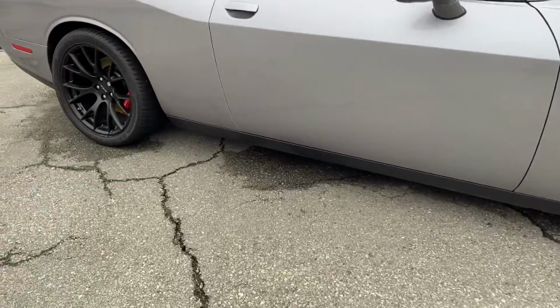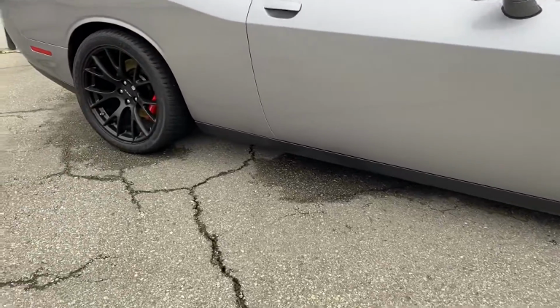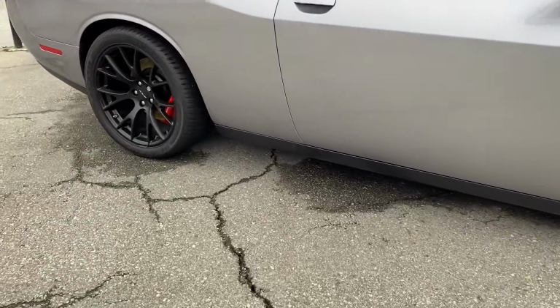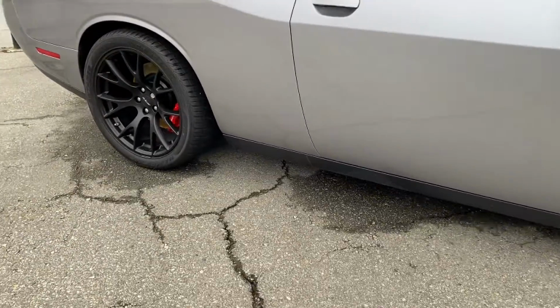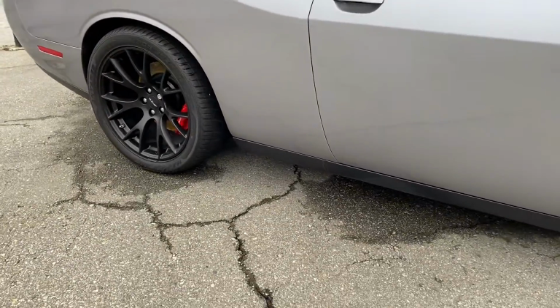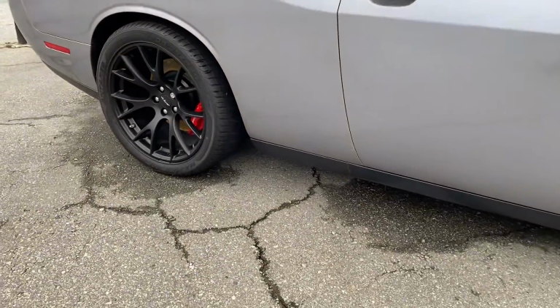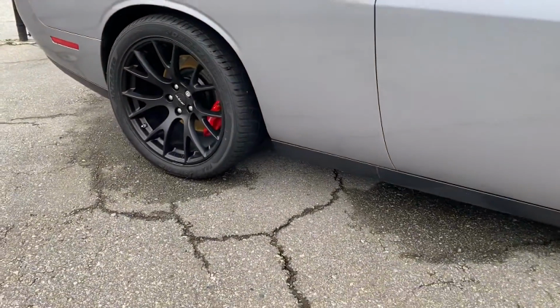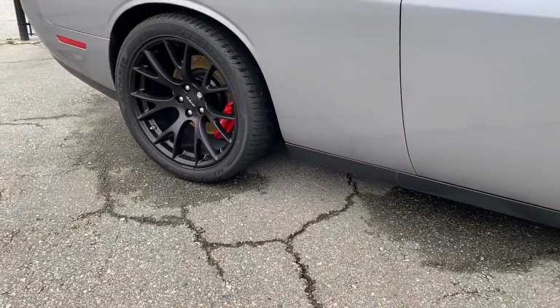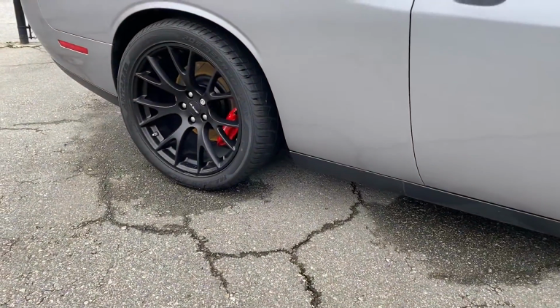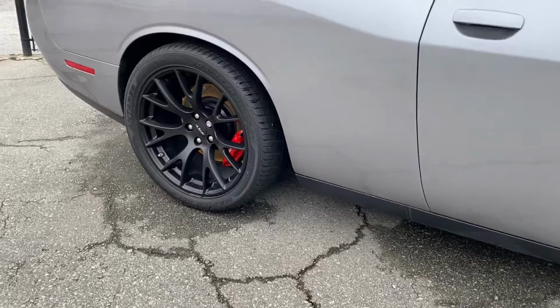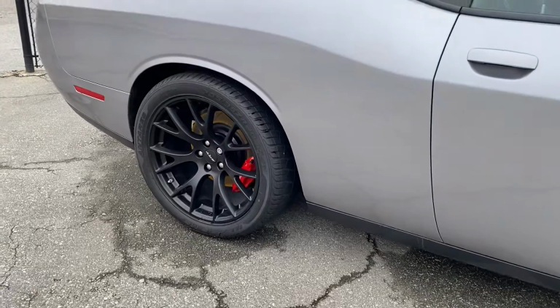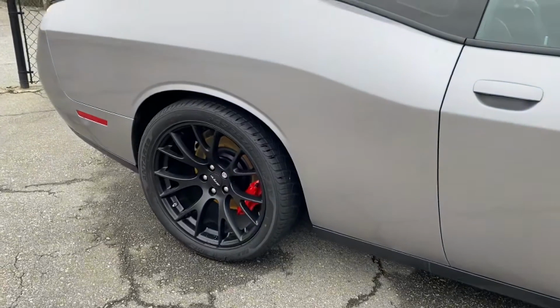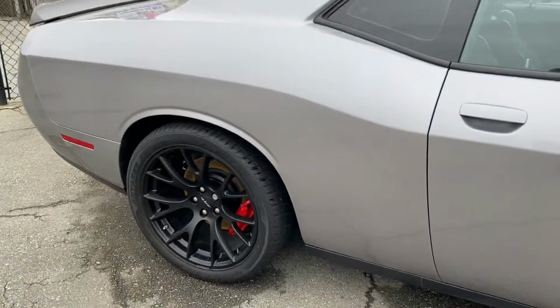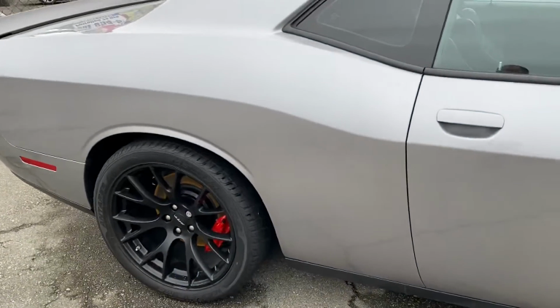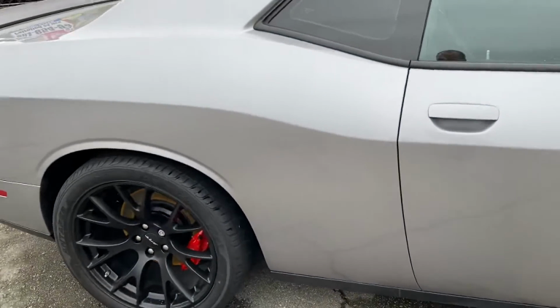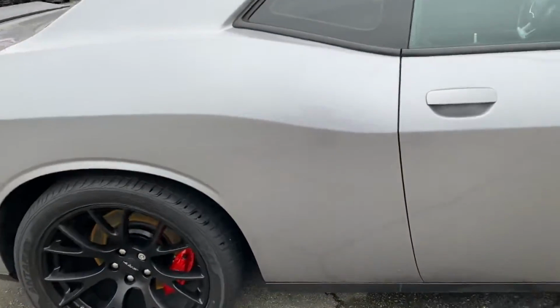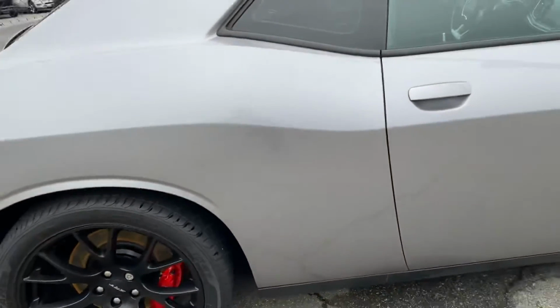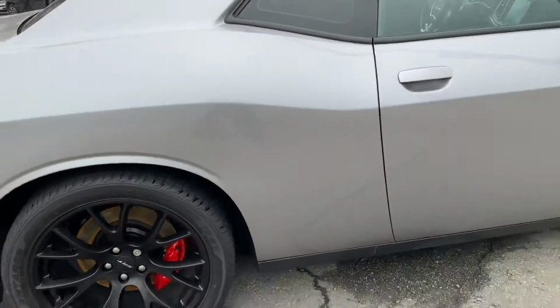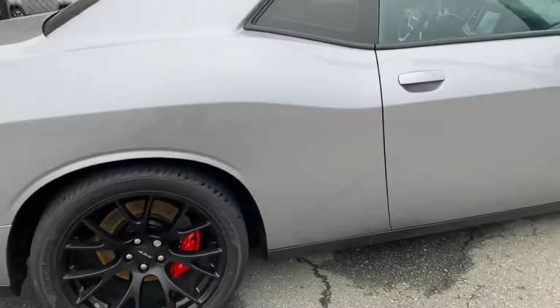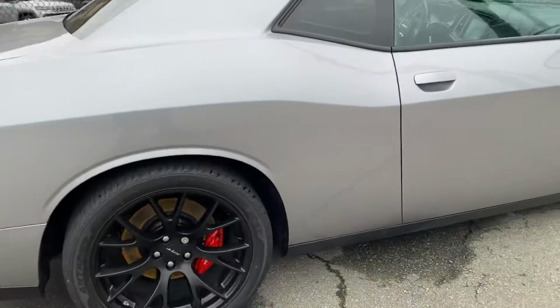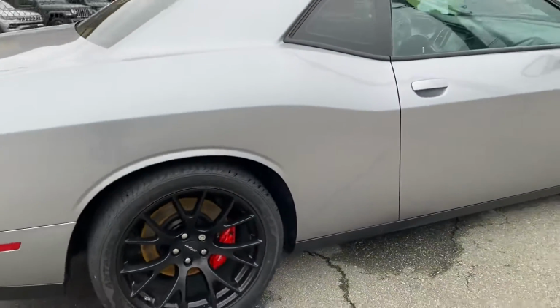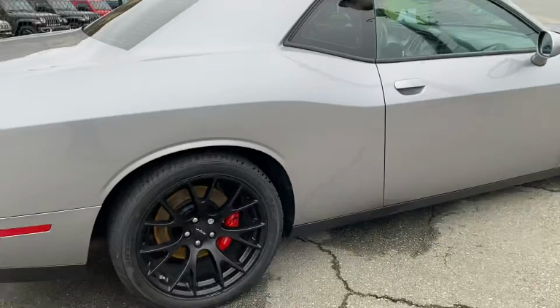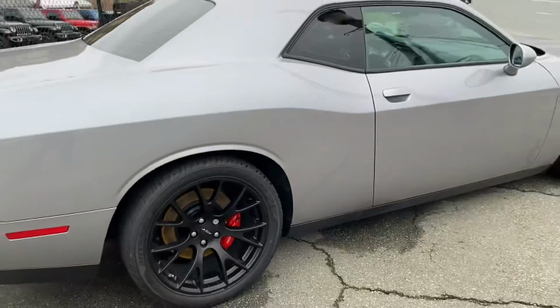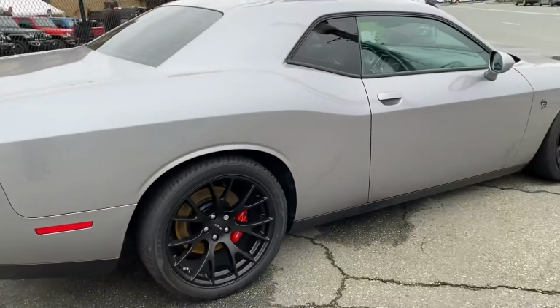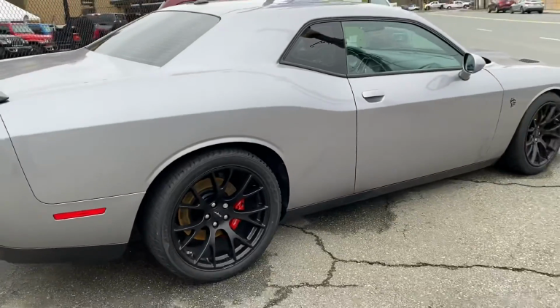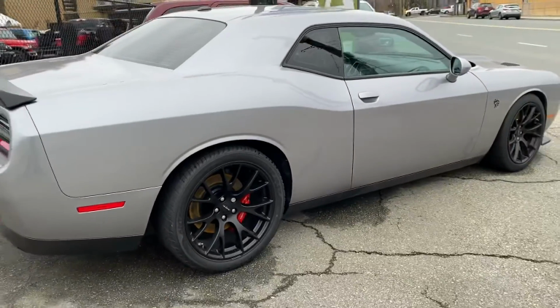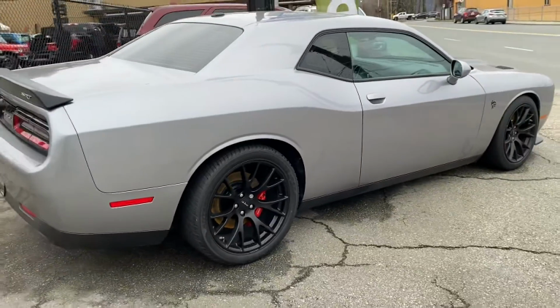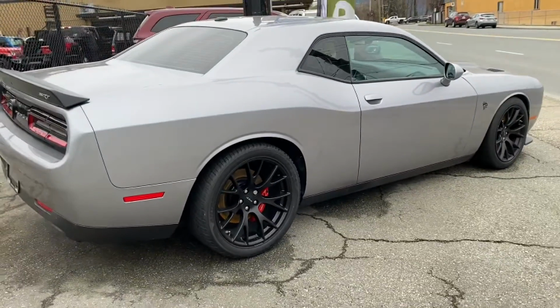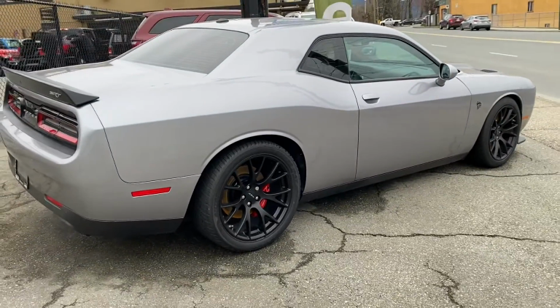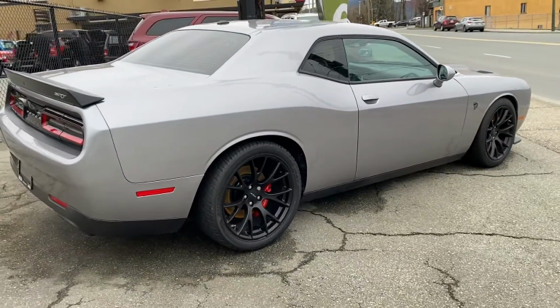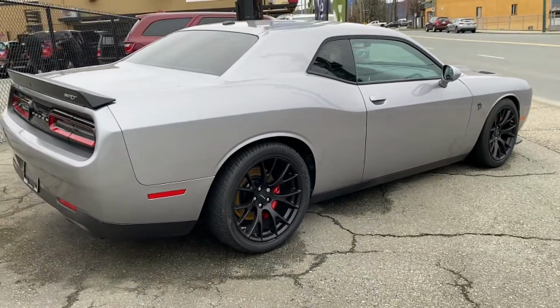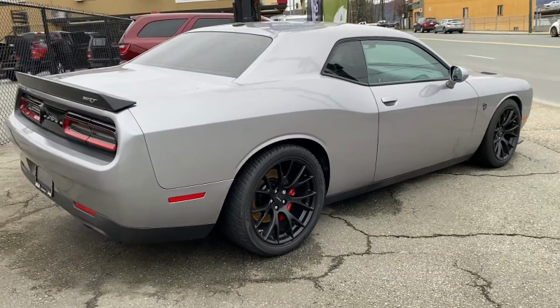This one's got some larger tires on it — 305s in the back — giving it a little bit more of a wider stance. I'm going to give you a nice little walk-around here and I'll show you the interior as well.